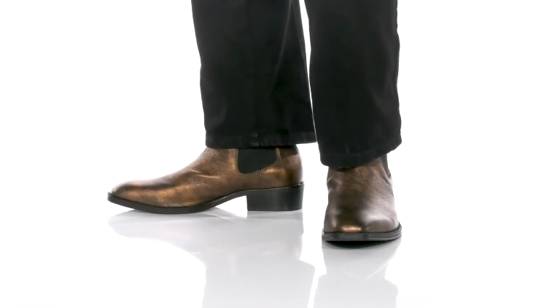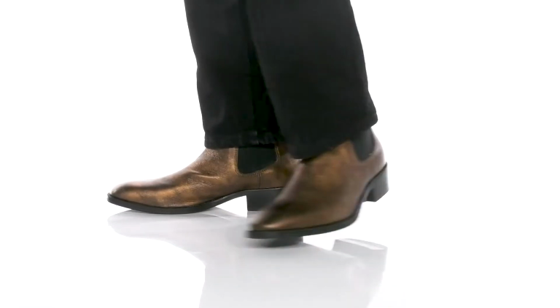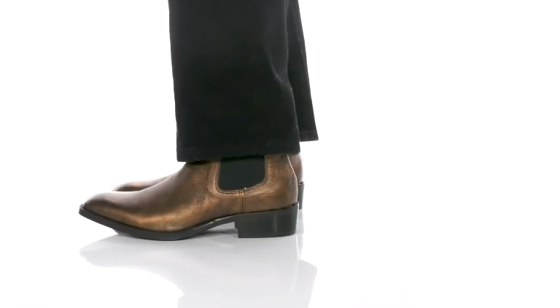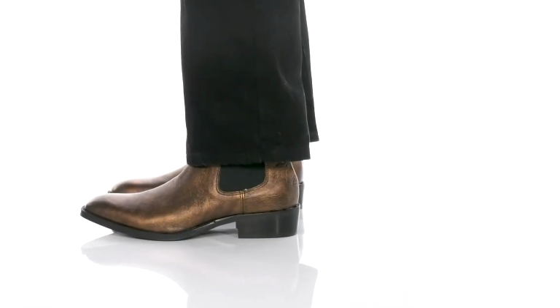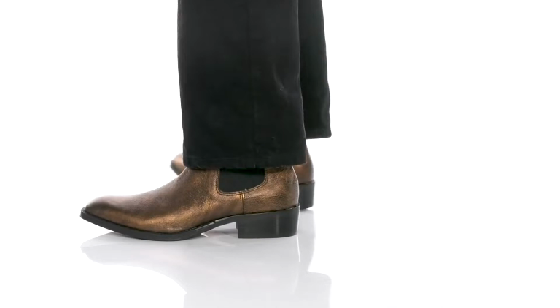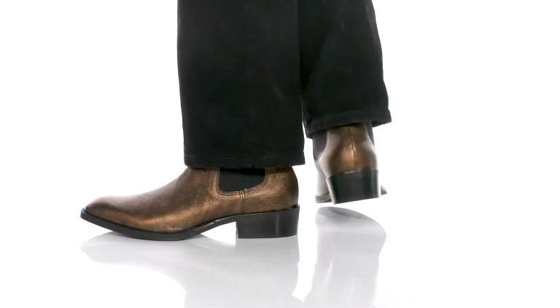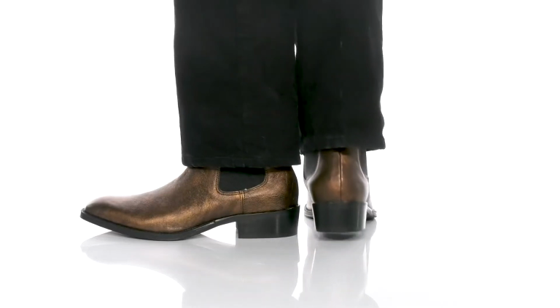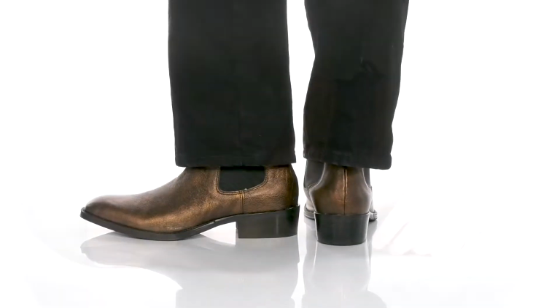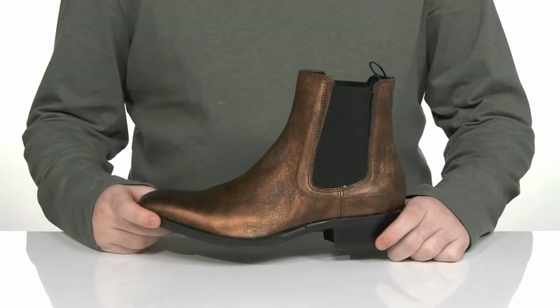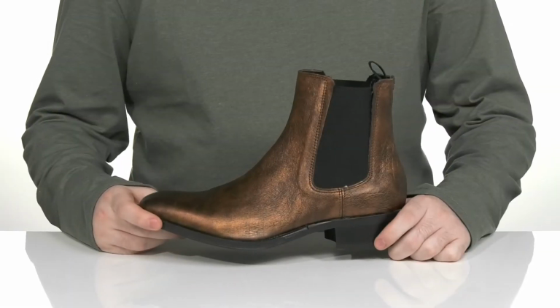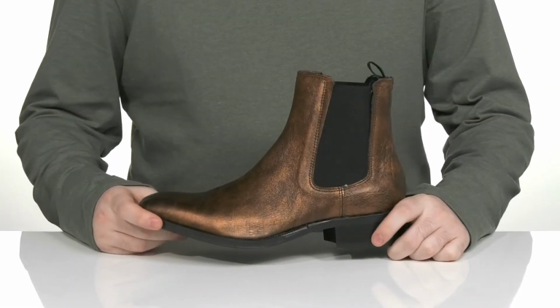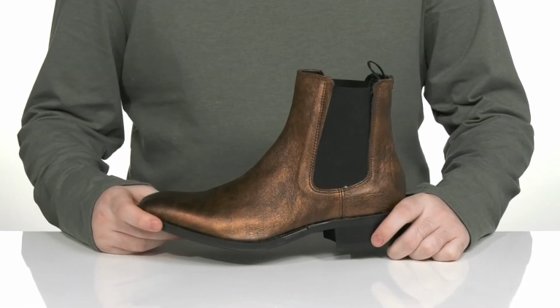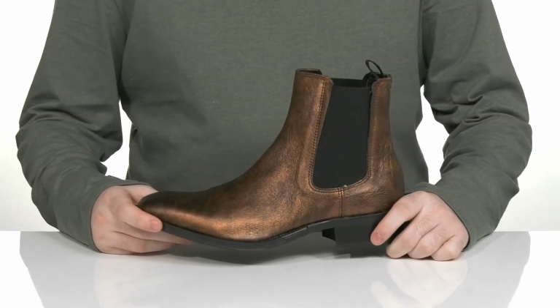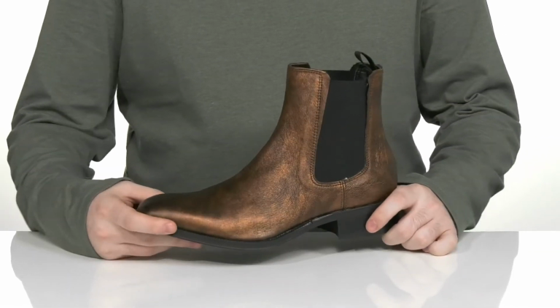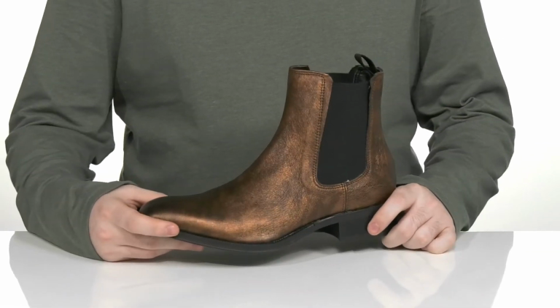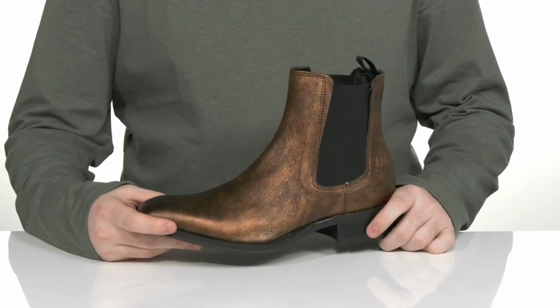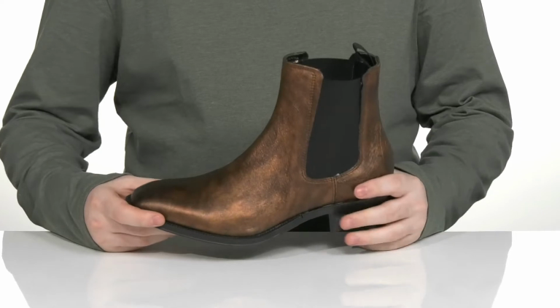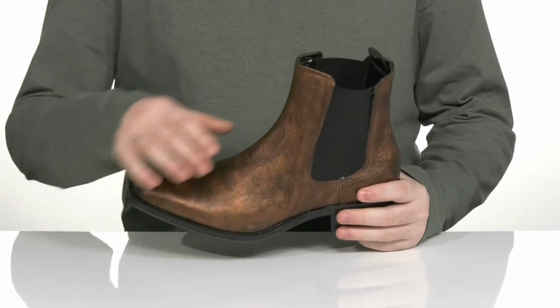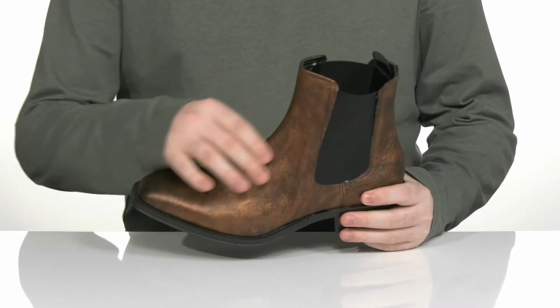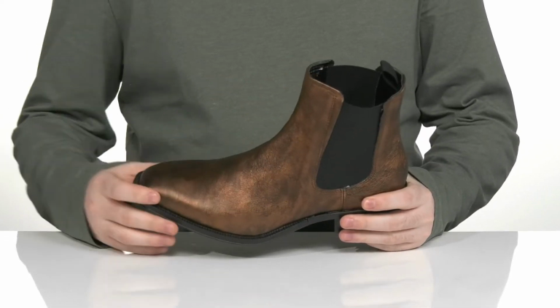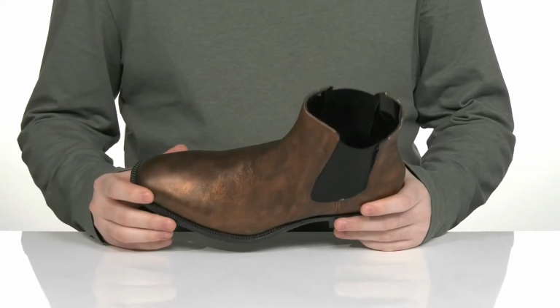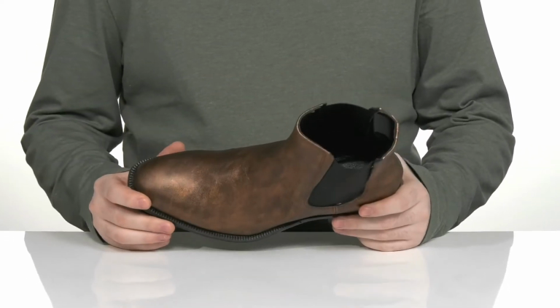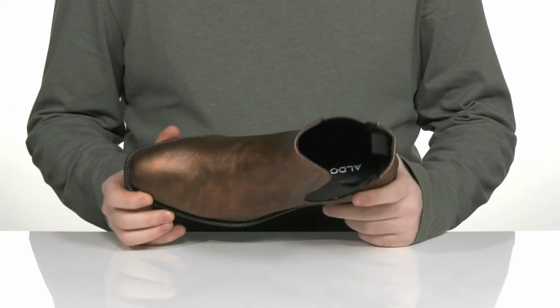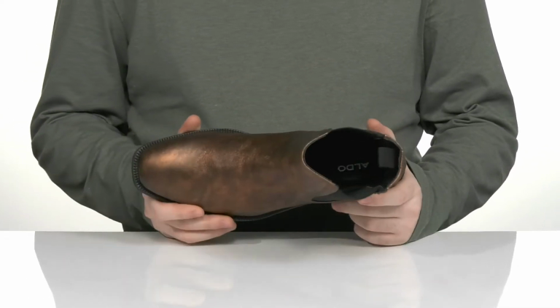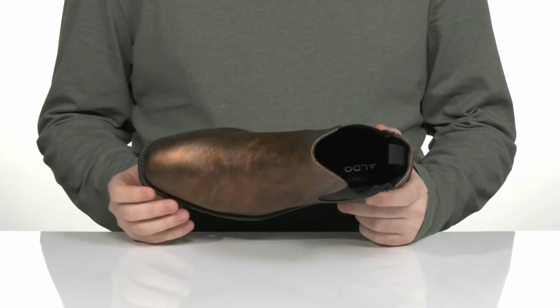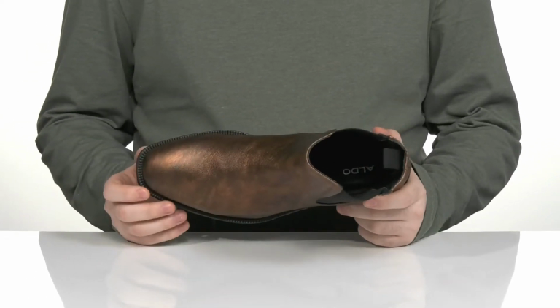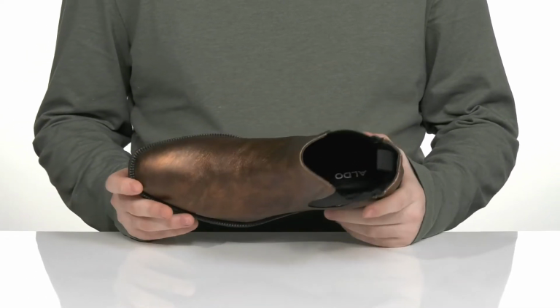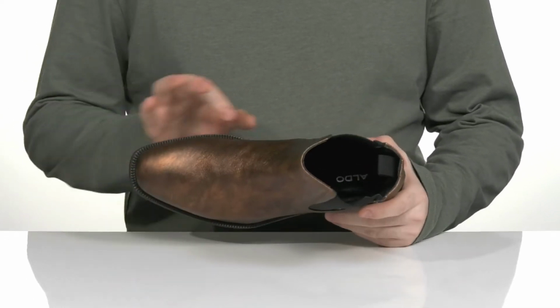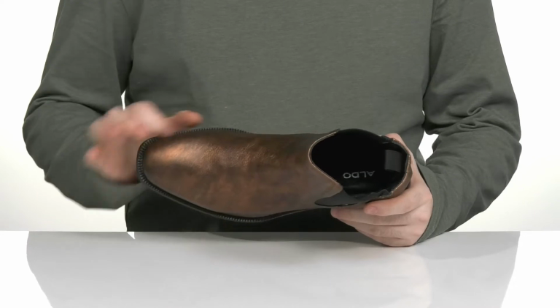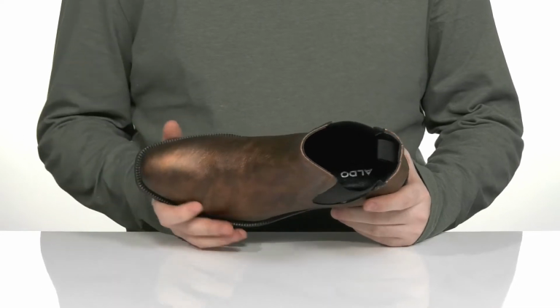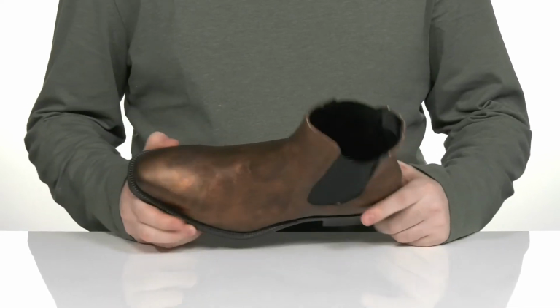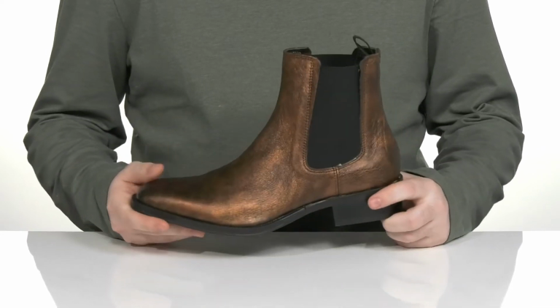Look incredibly stylish when you're wearing this flashy boot from Aldo. This silhouette has a nice western style. It has a leather upper that's textured using an almond-shaped toe across the front, with some durable welt stitching underneath.